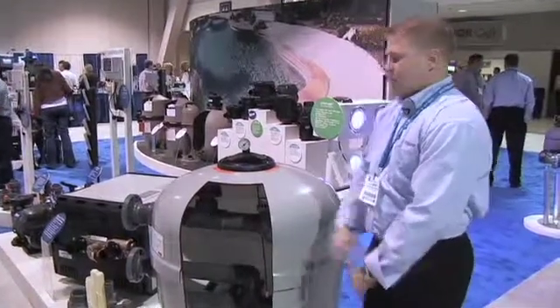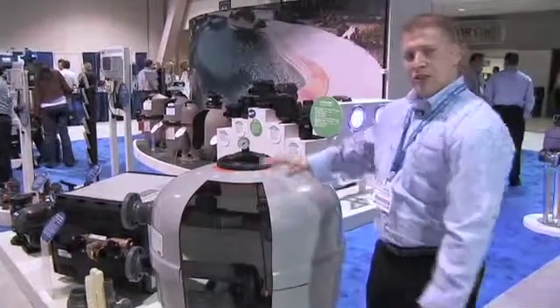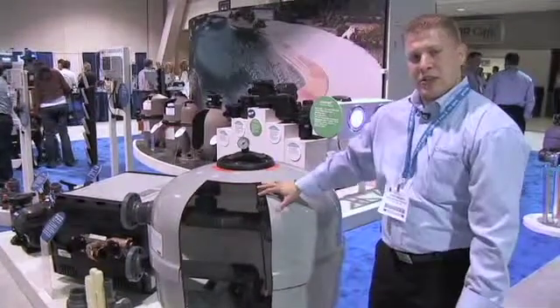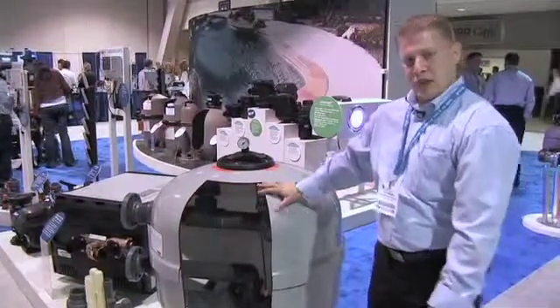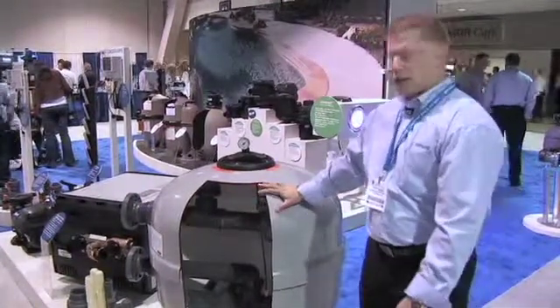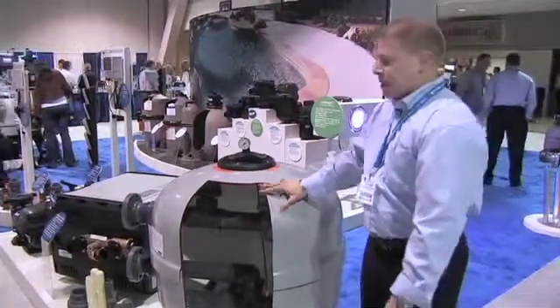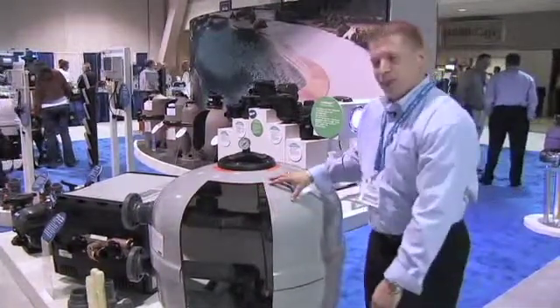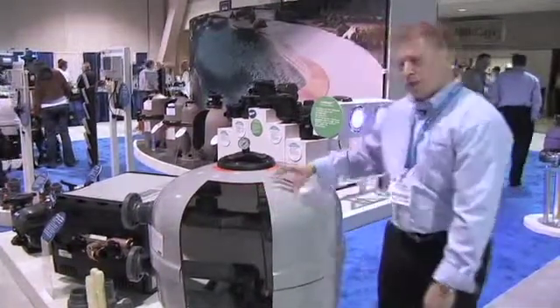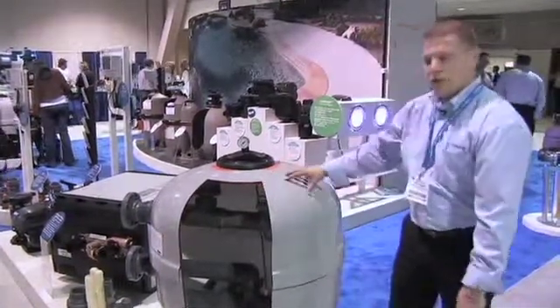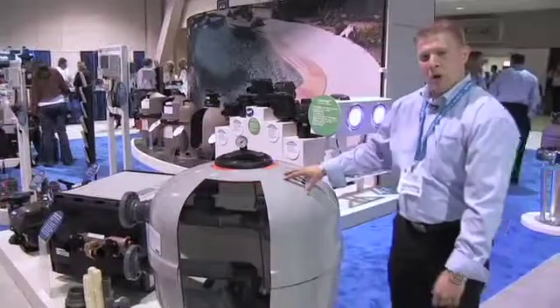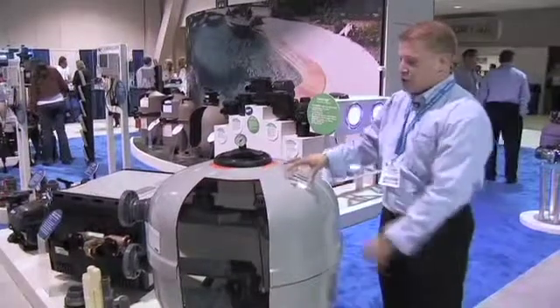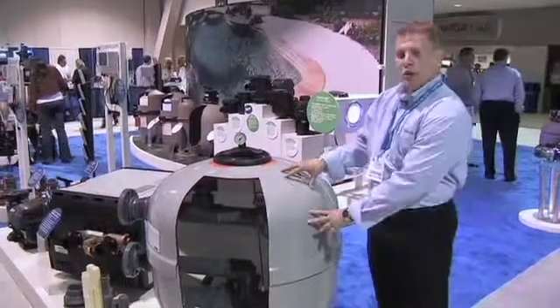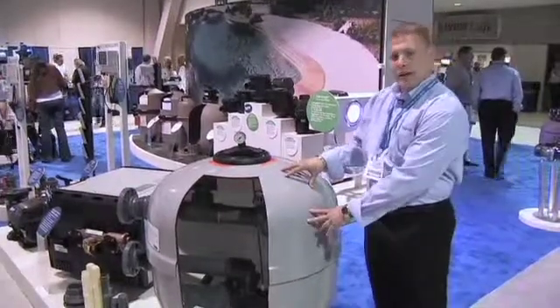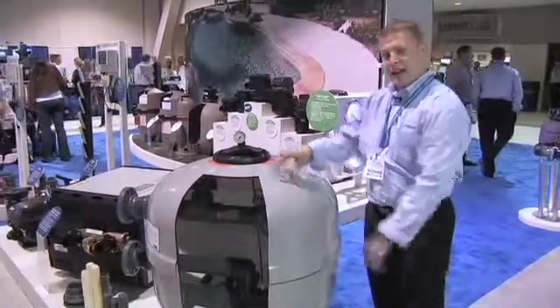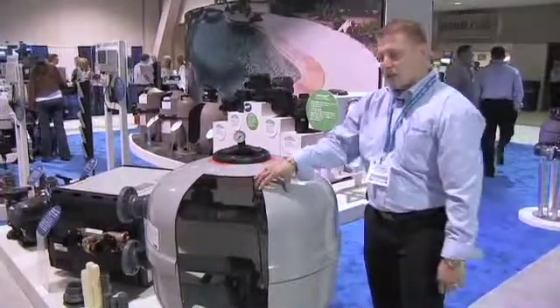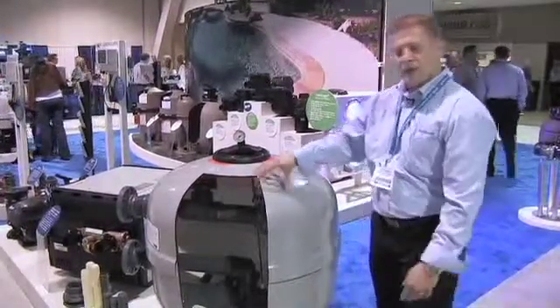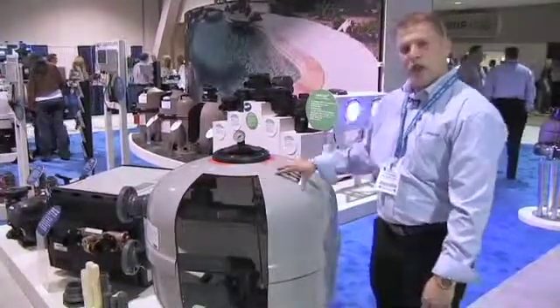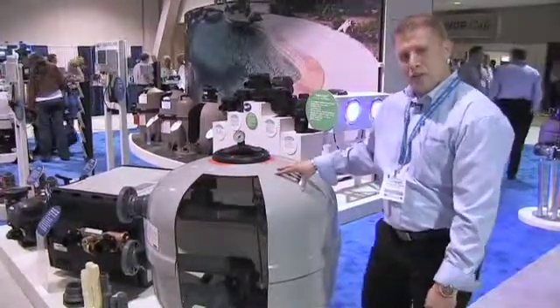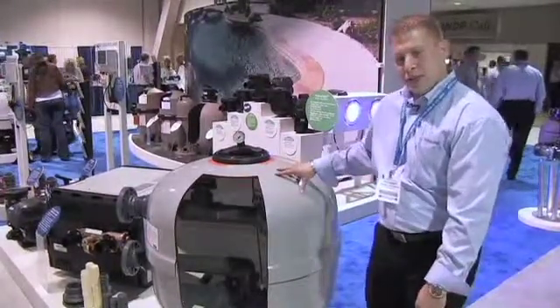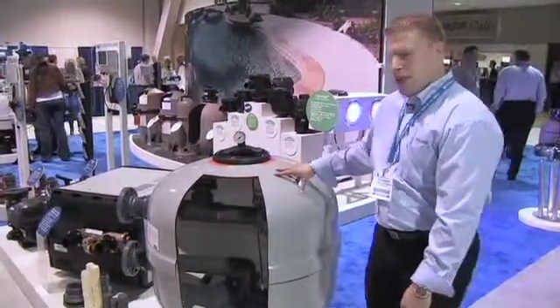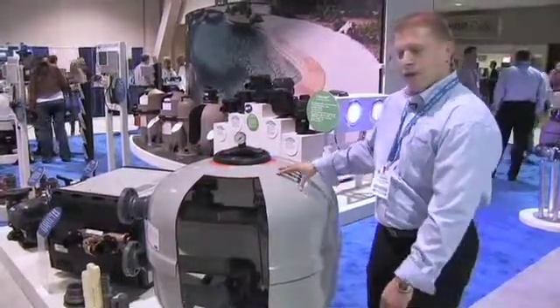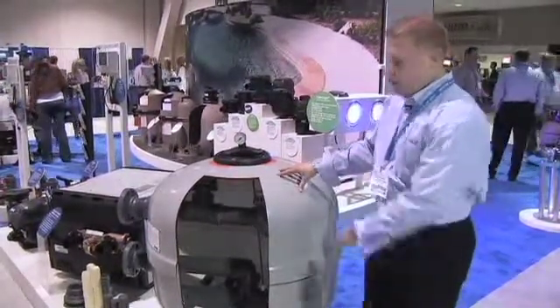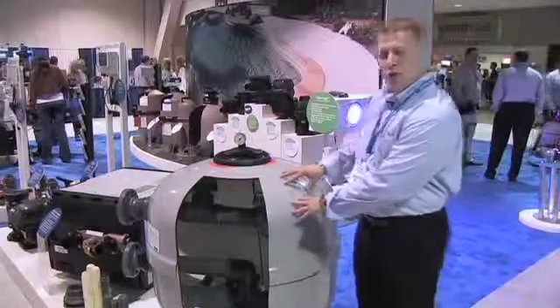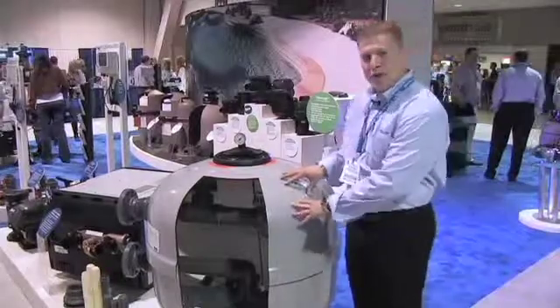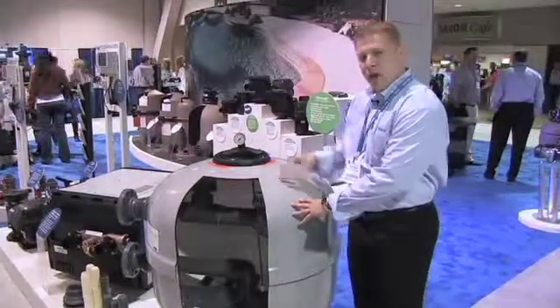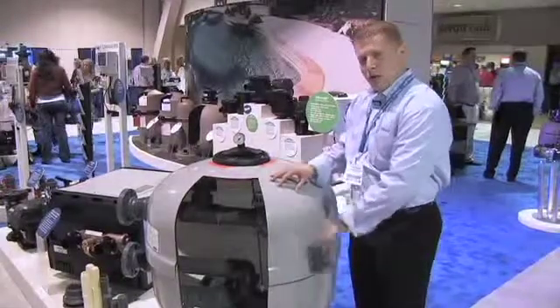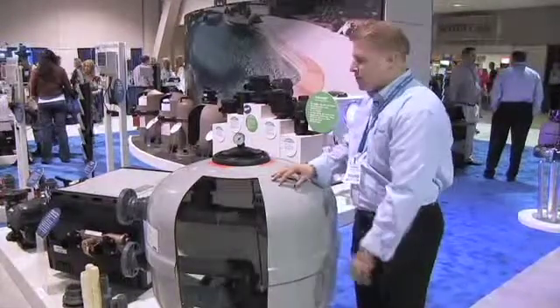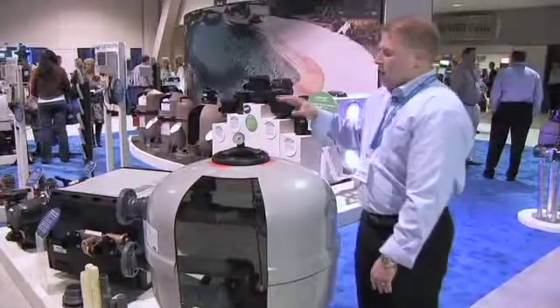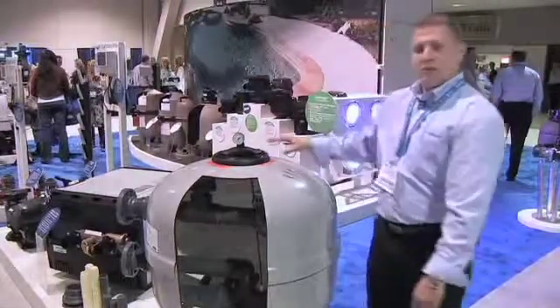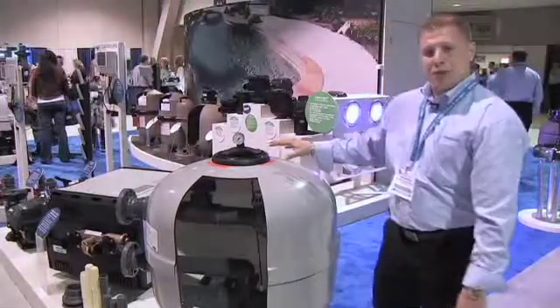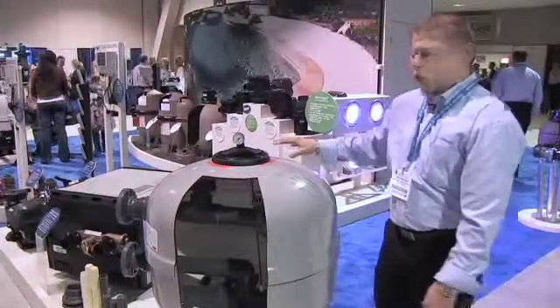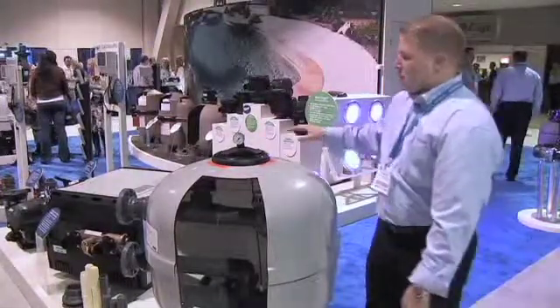This is a 36-inch, 3-inch filter. This filter is infusion molded with a gel coat on the inside and outside. This gel coat provides UV protection for the filter, preventing UV breakdown or blooming.